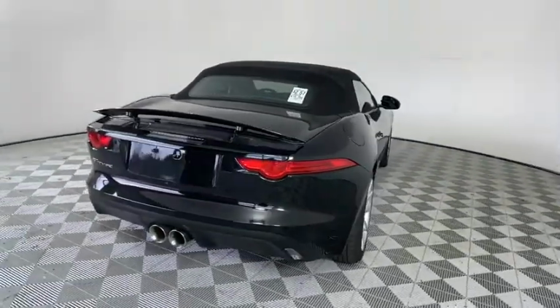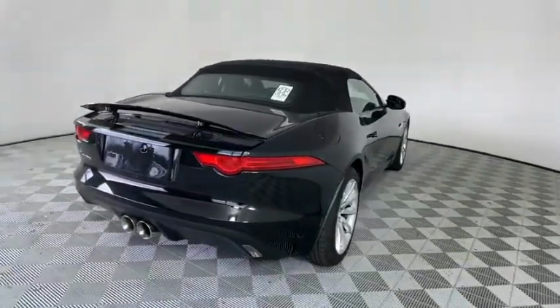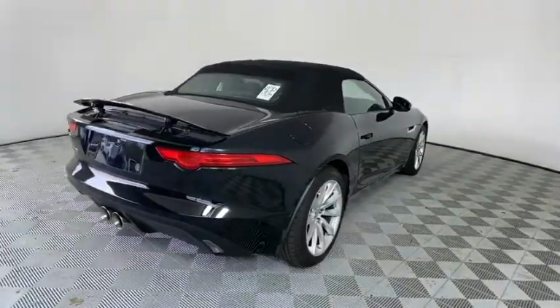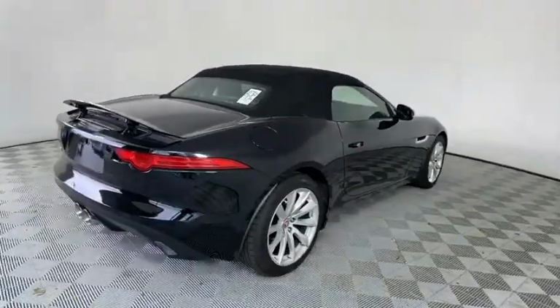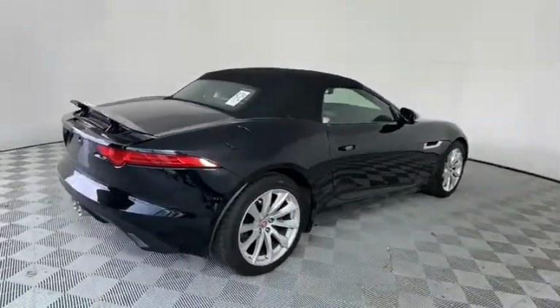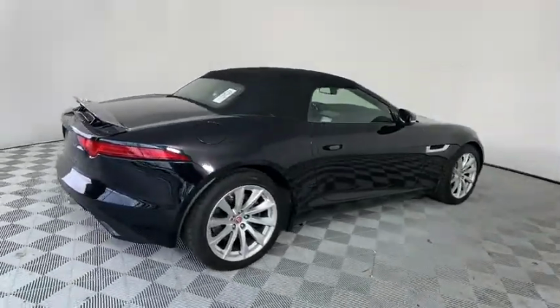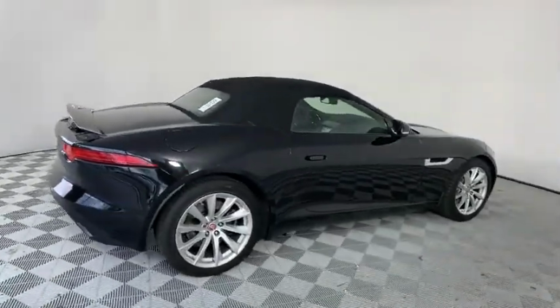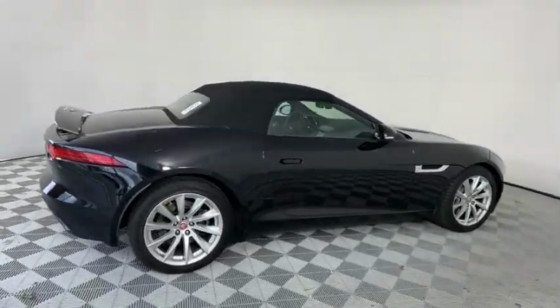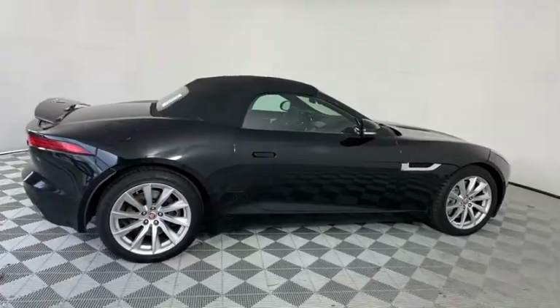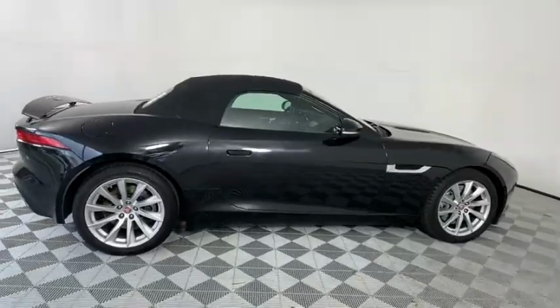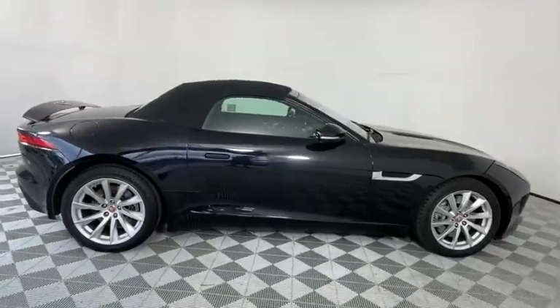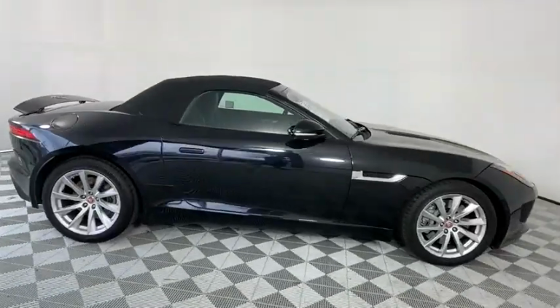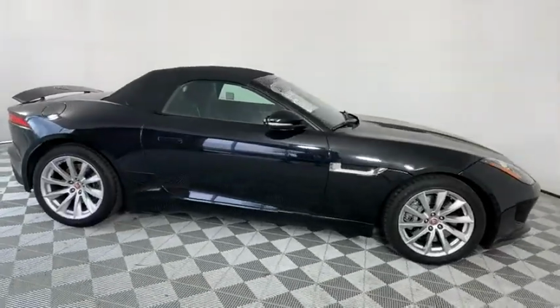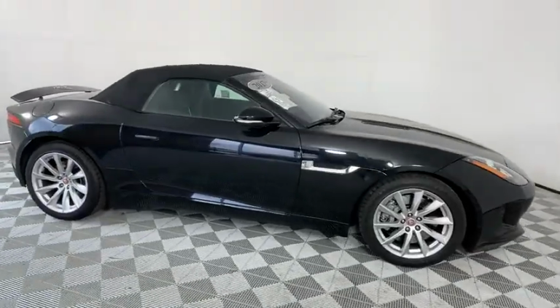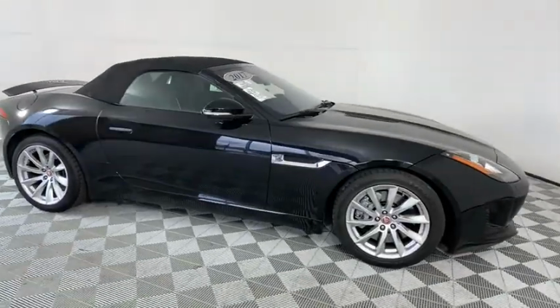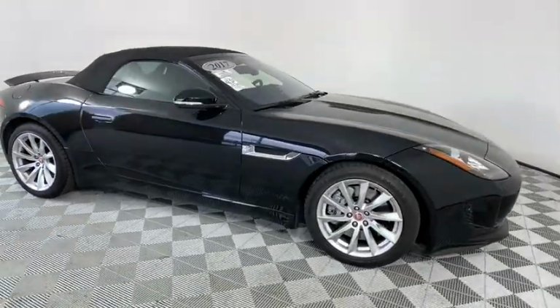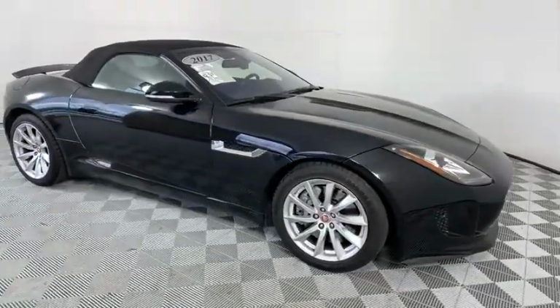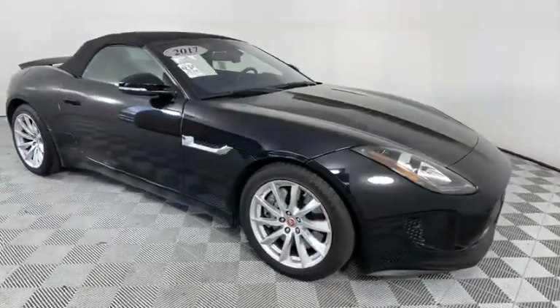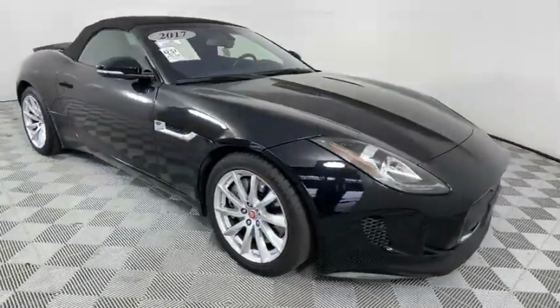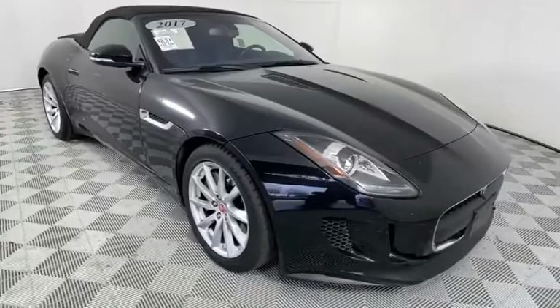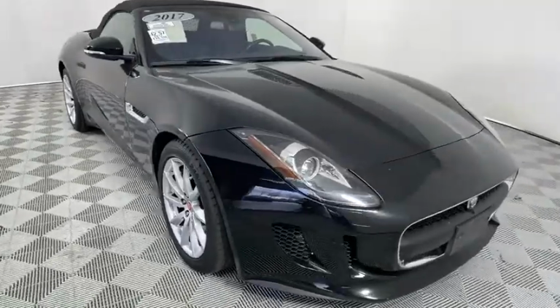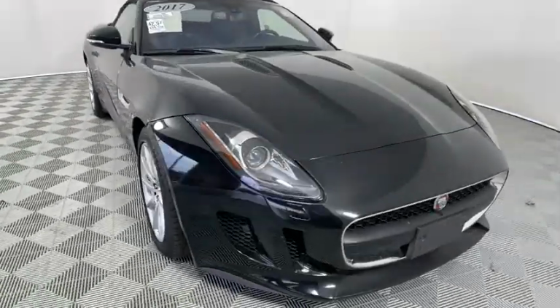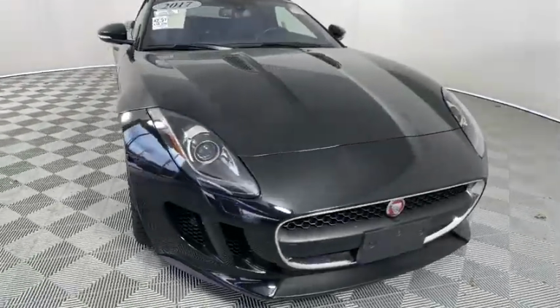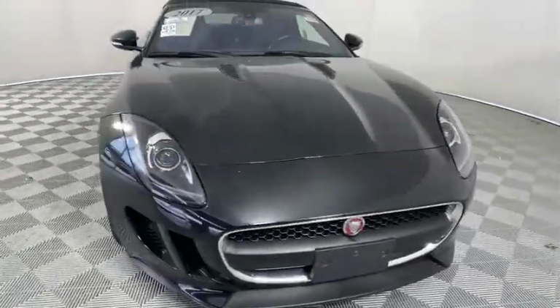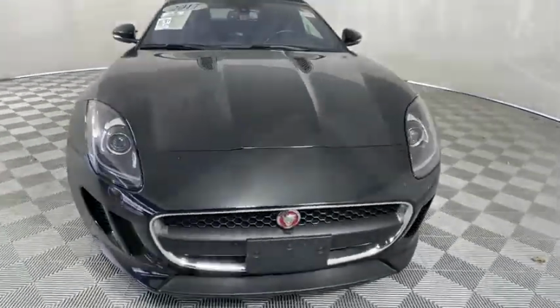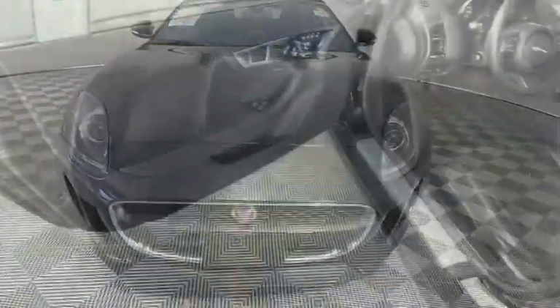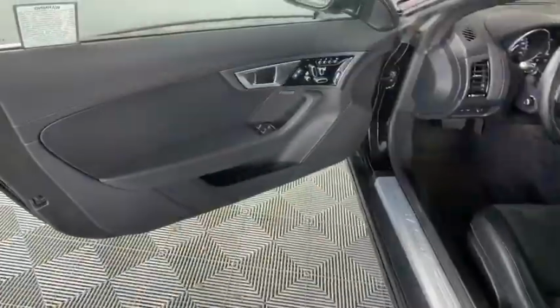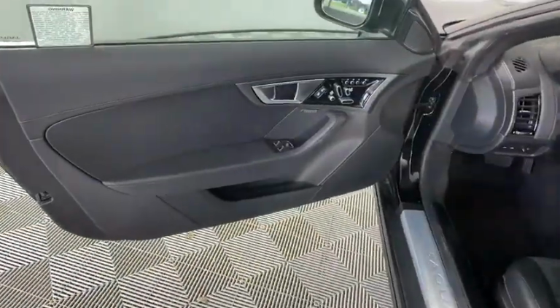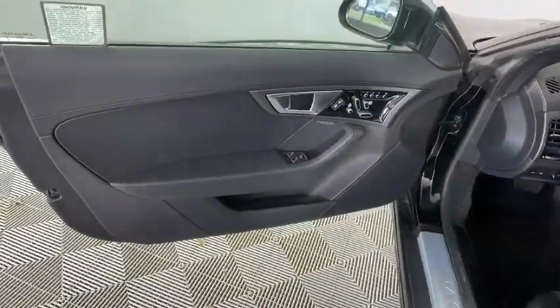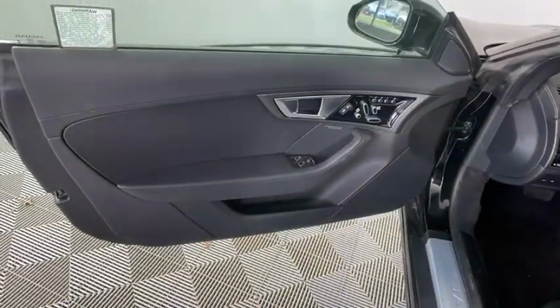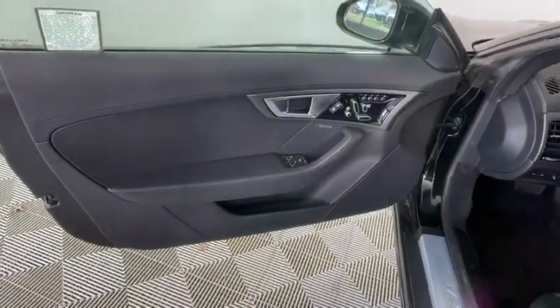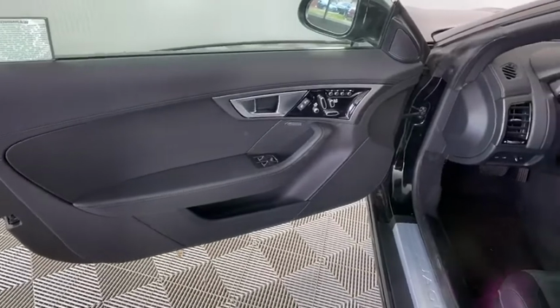High power and low weight means effortless speed. The F-Type screams uniqueness, speed, and power. In the end, nothing else really matters. This vehicle has less than 20,000 miles. Here are some of this vehicle's great options.